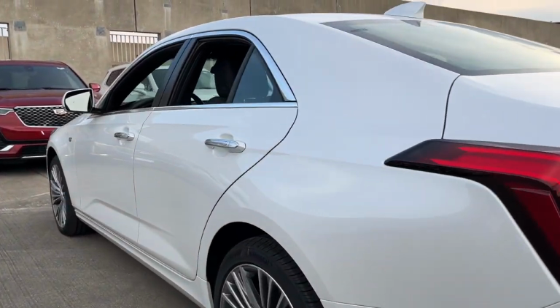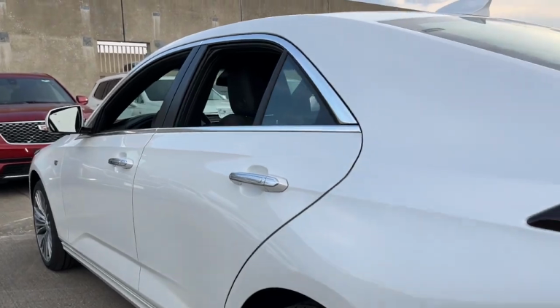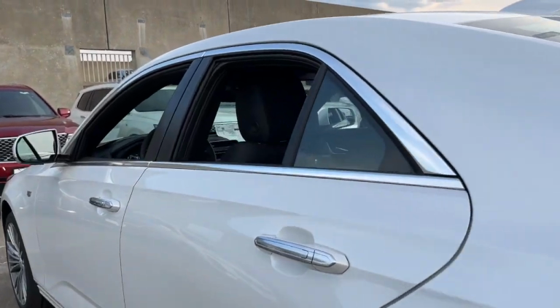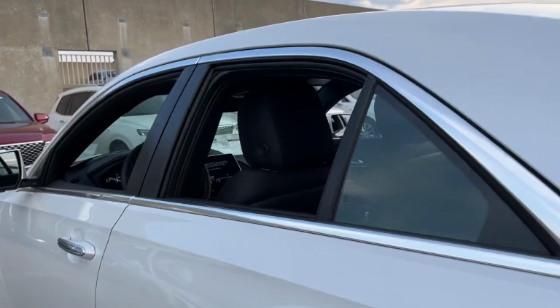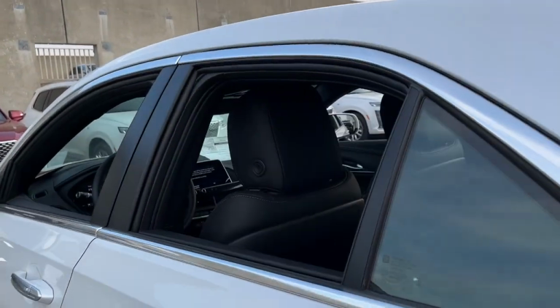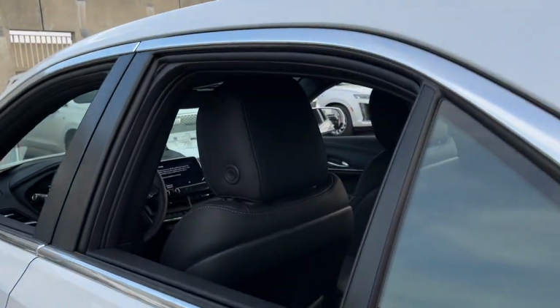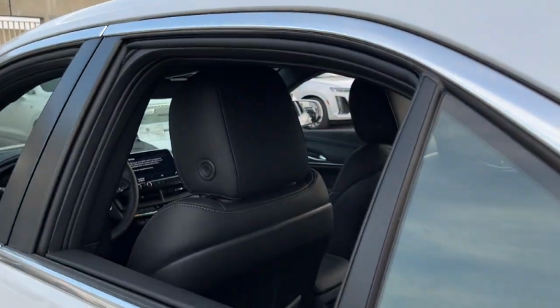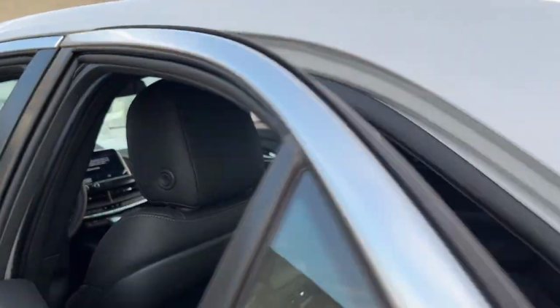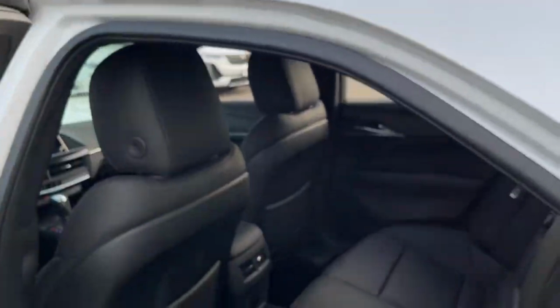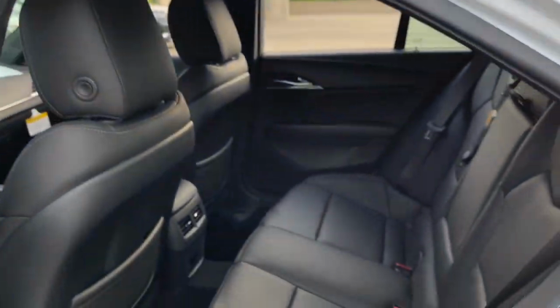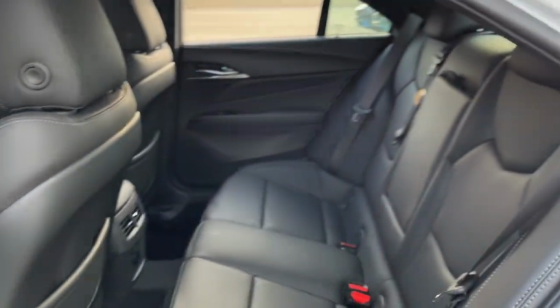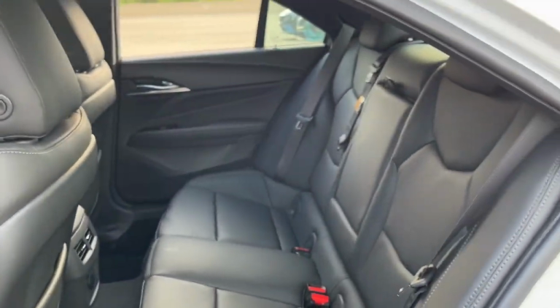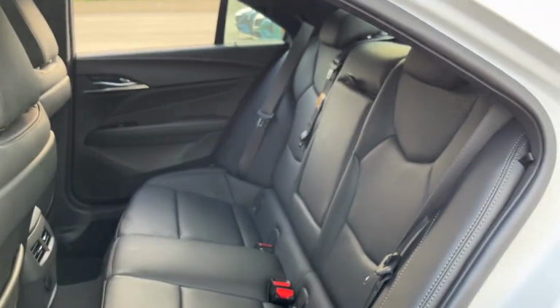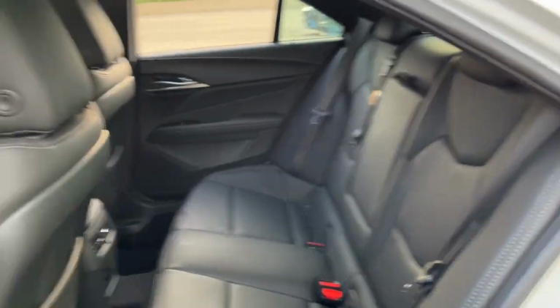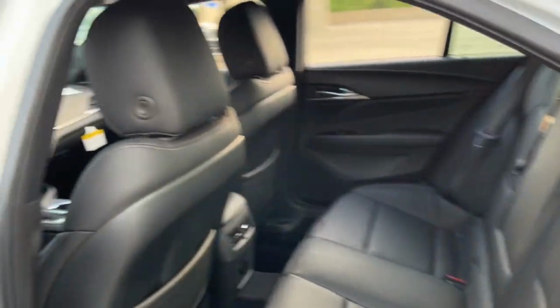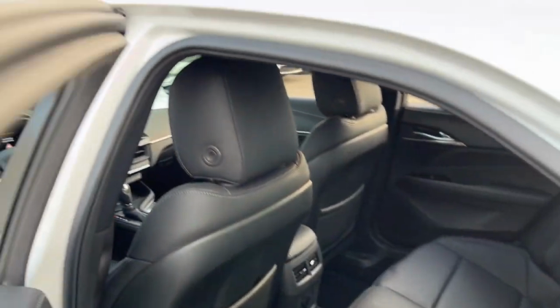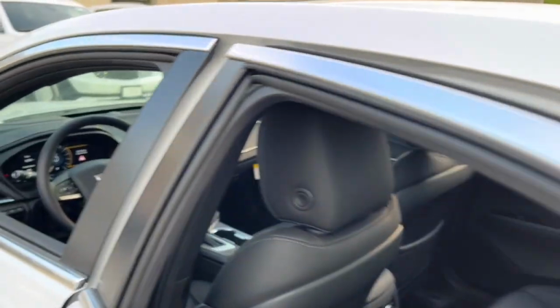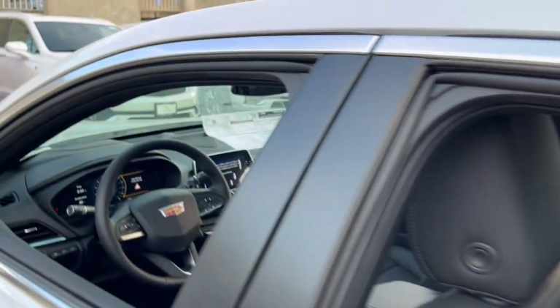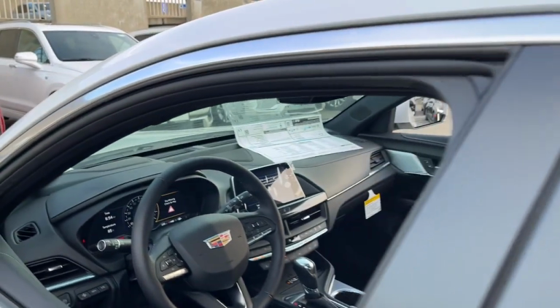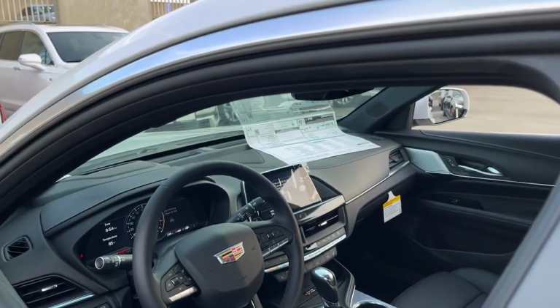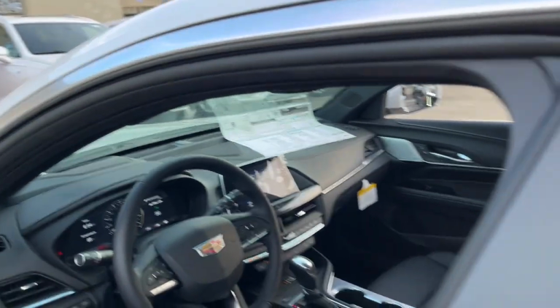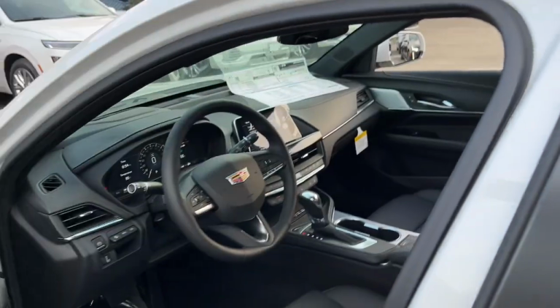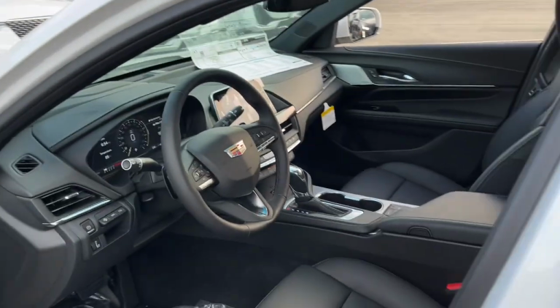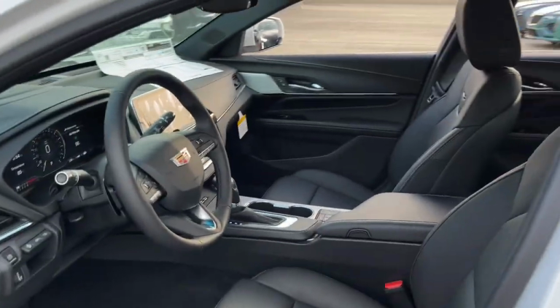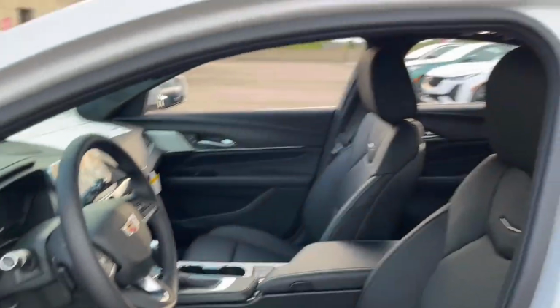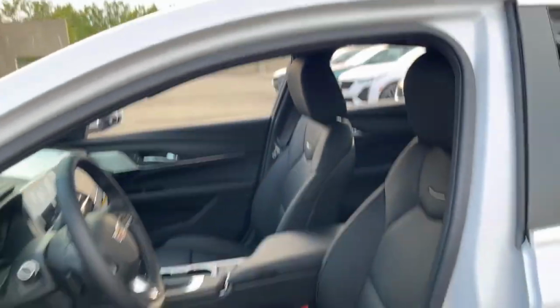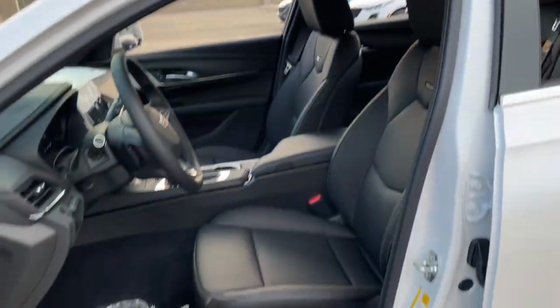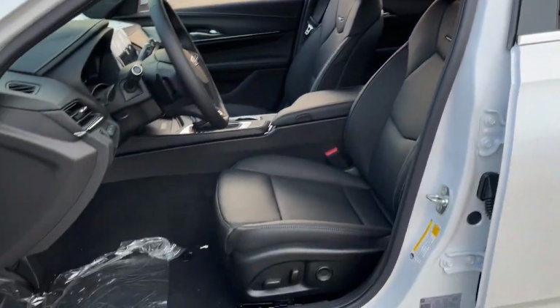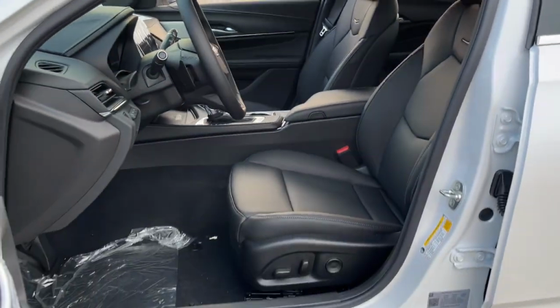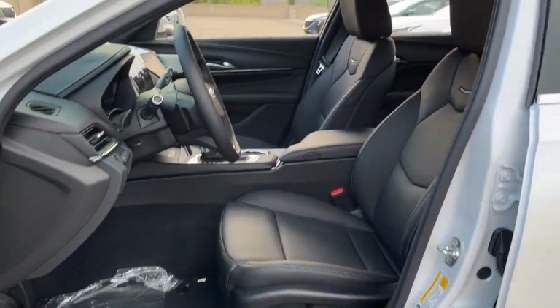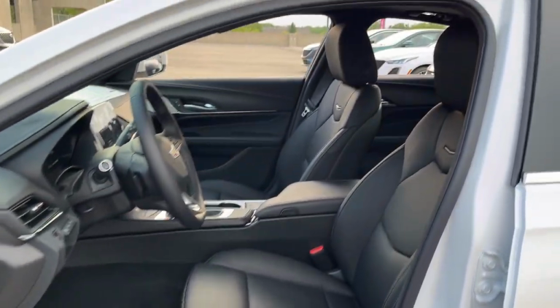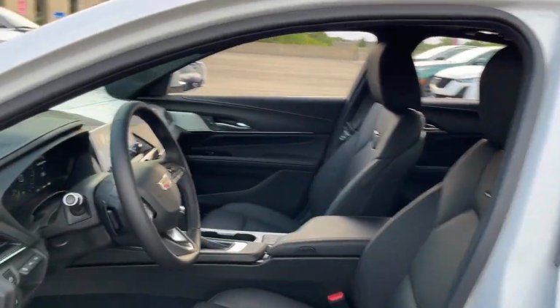Take a playful sense of style with you on every journey with this sharp-looking CT4. Come in for a test drive. Our team will make it the best part of your day.